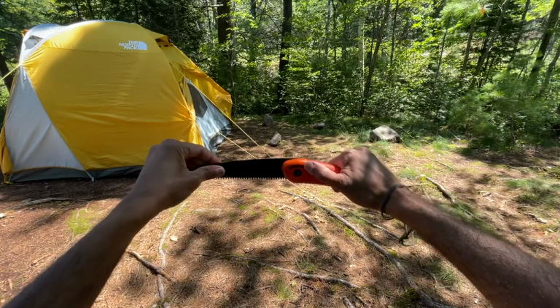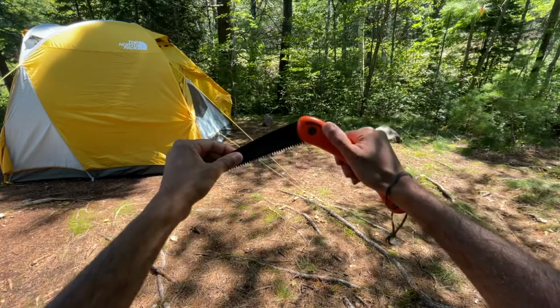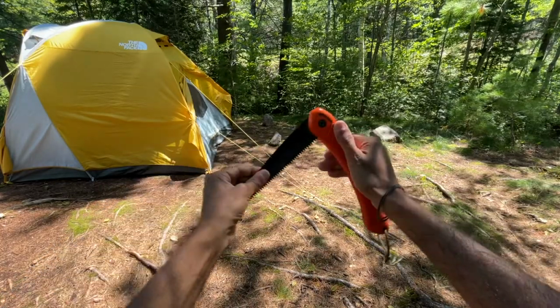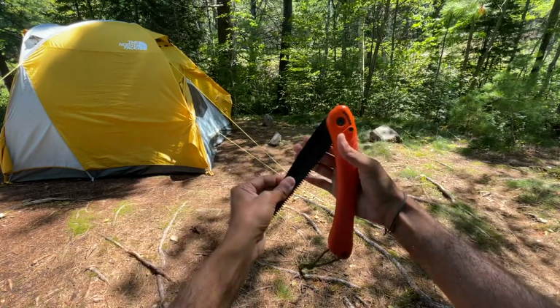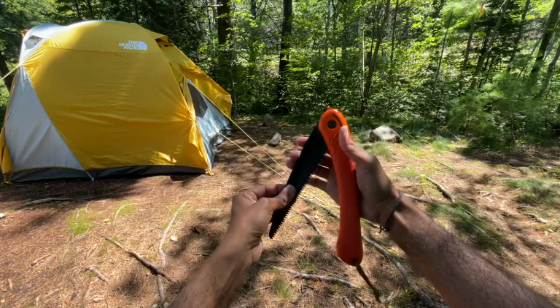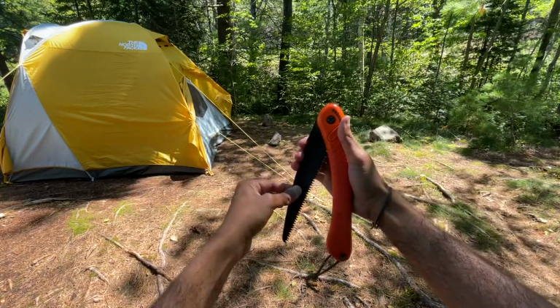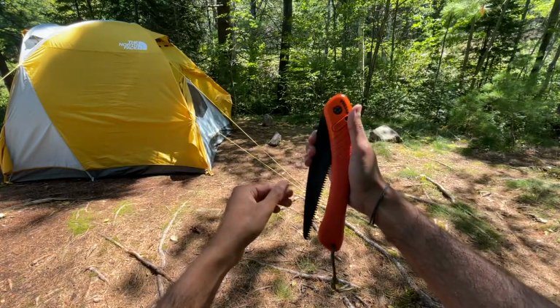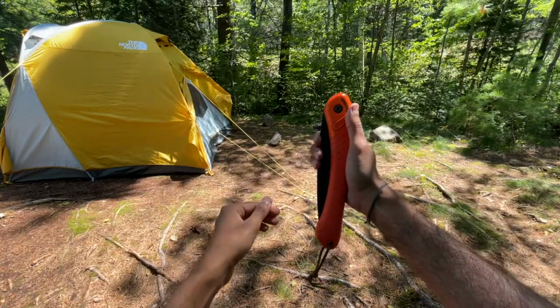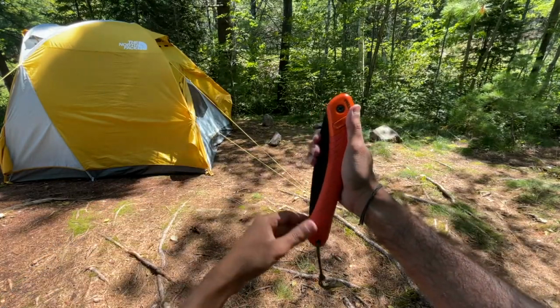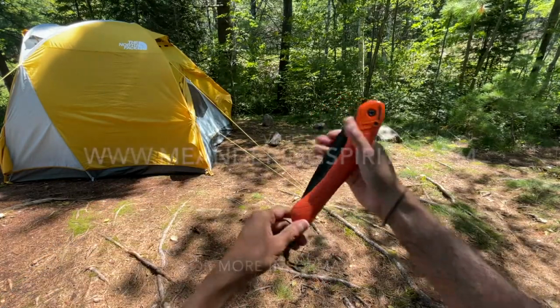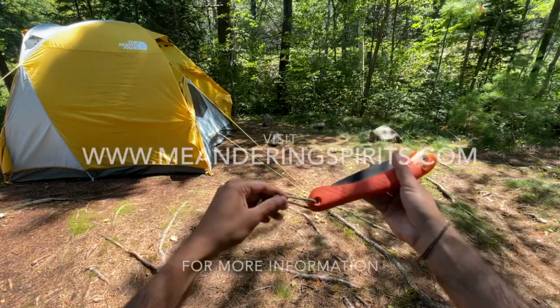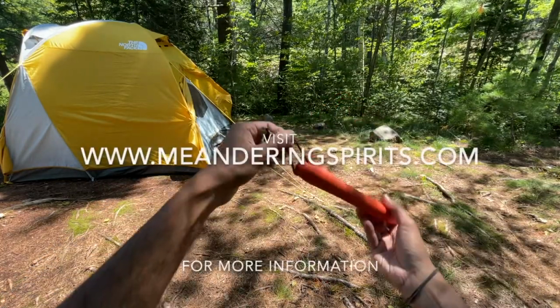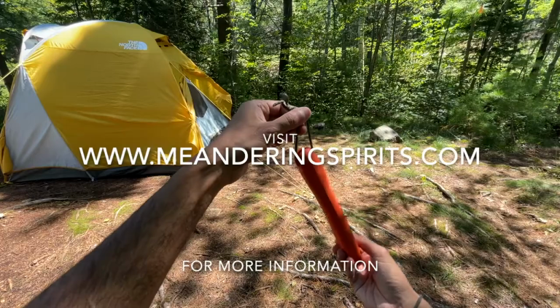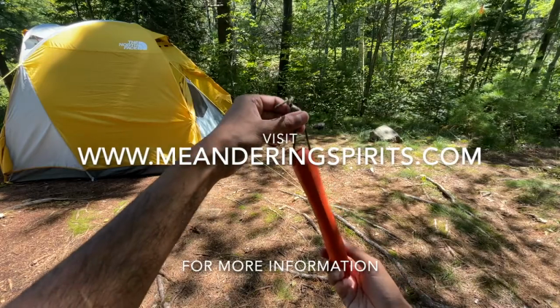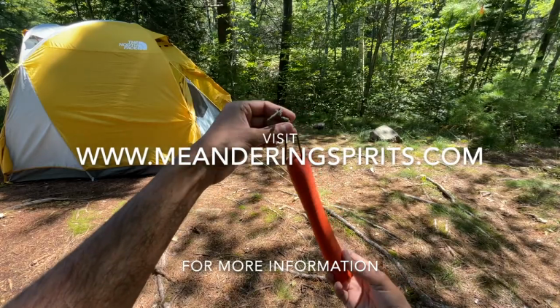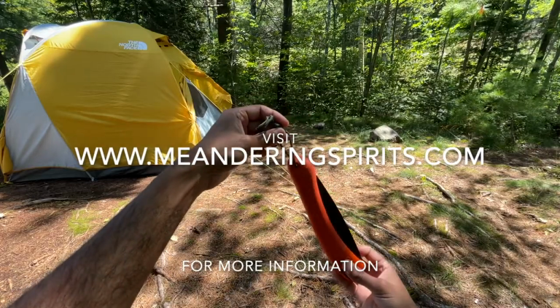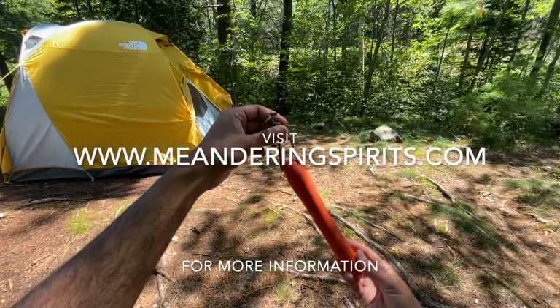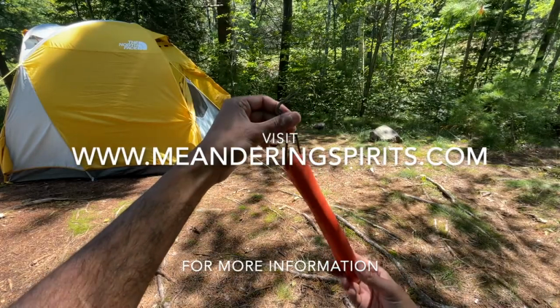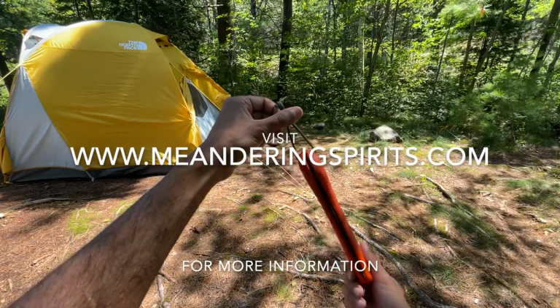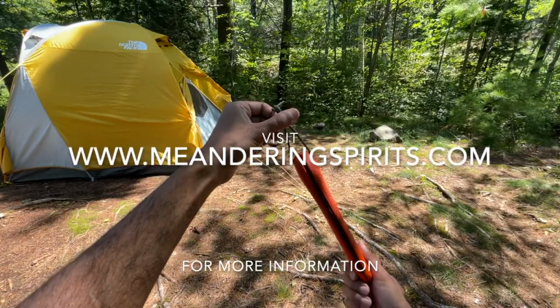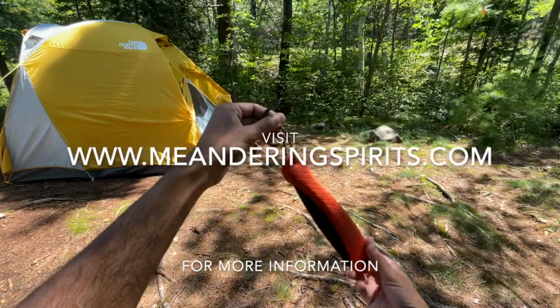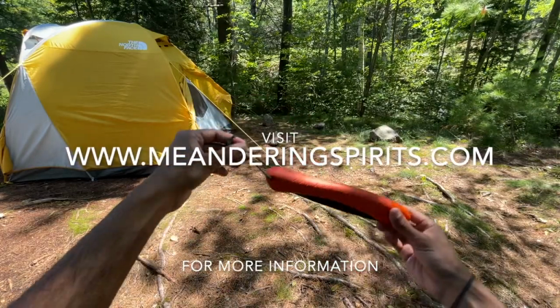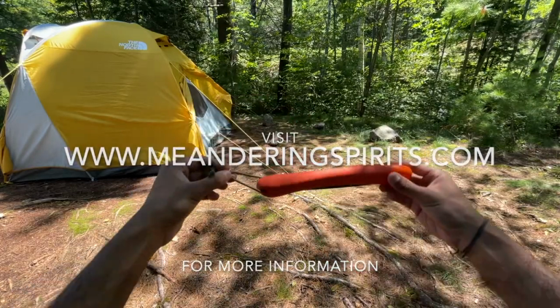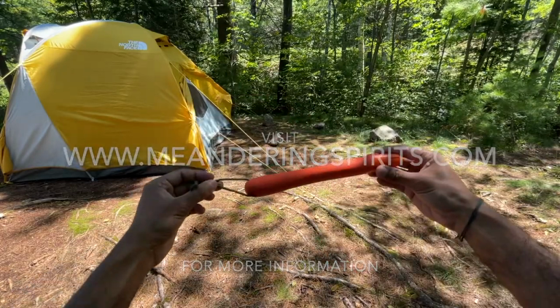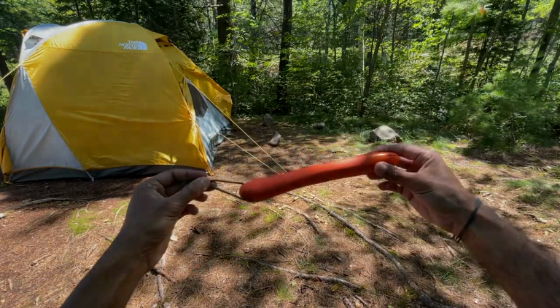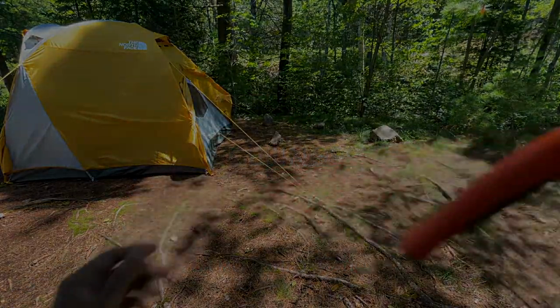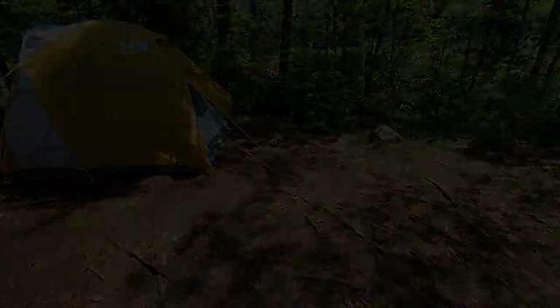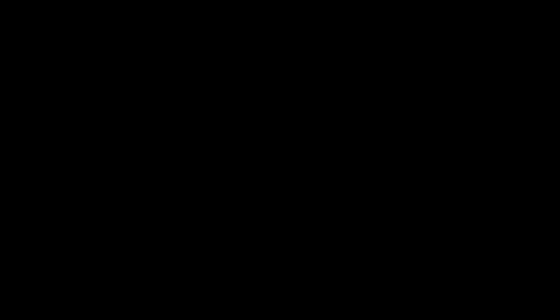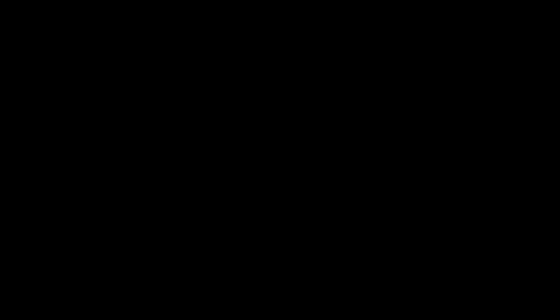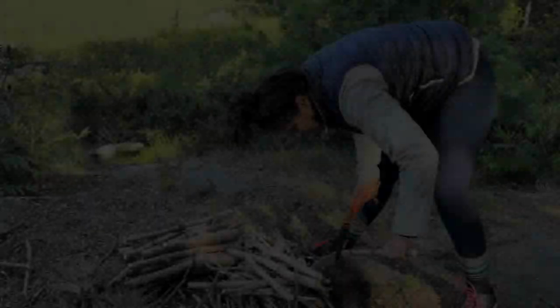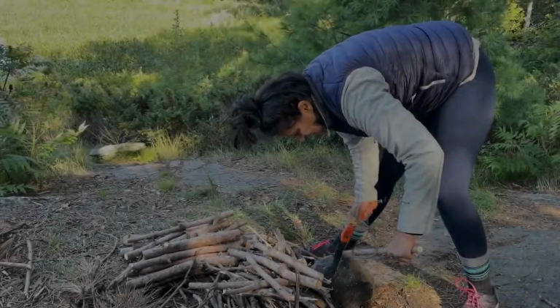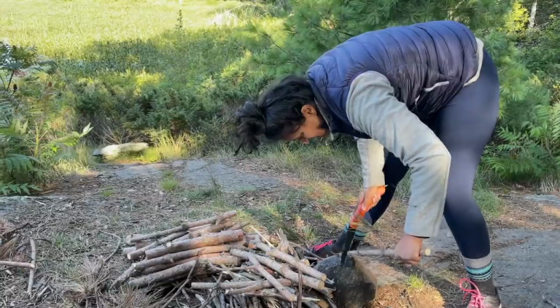For the price, you can't beat it. For more information on folding saws, visit meanderingspirits.com. Thanks so much for watching, take care.